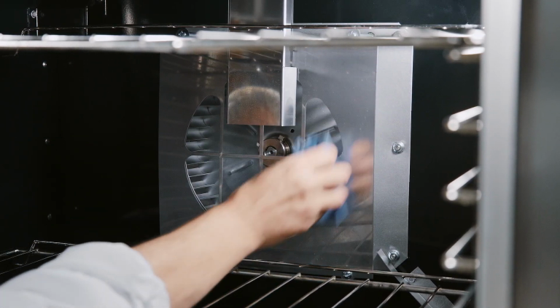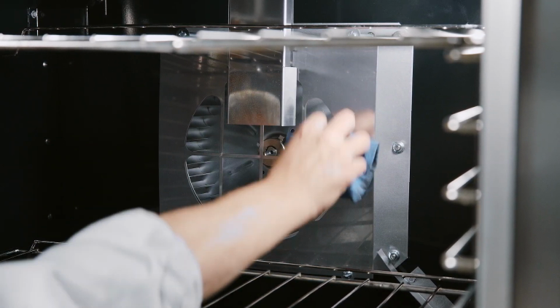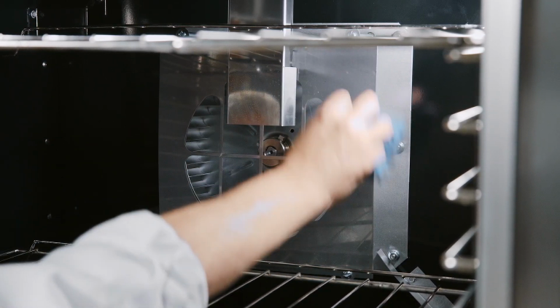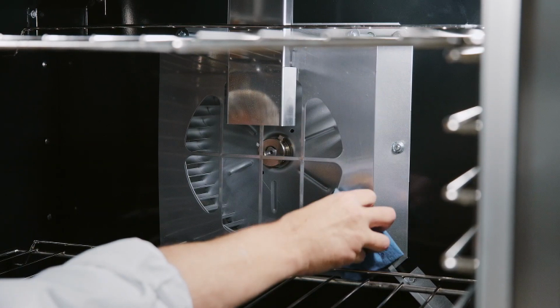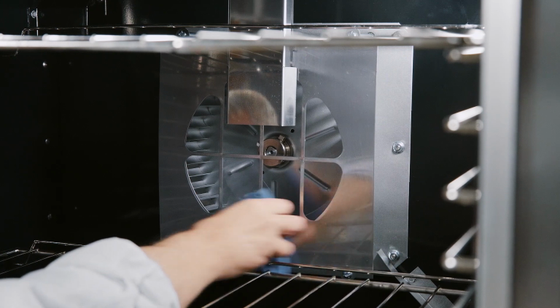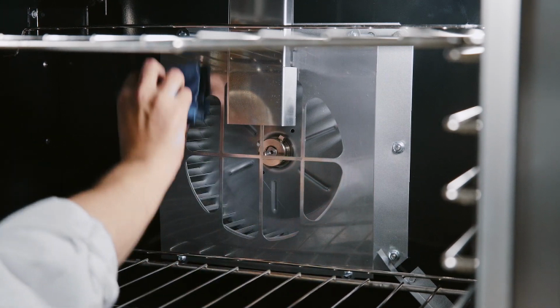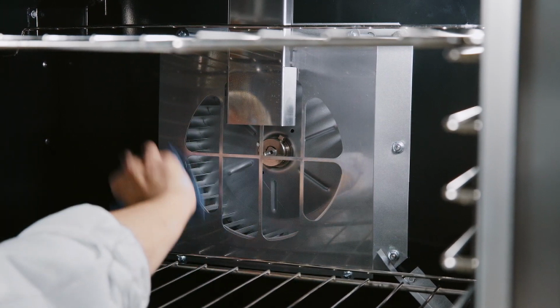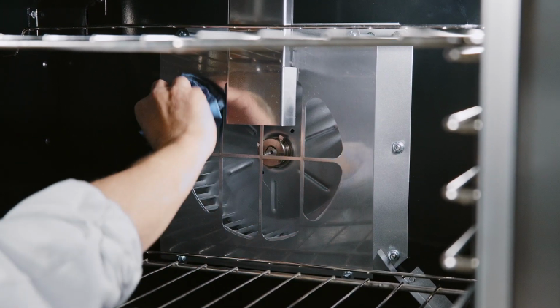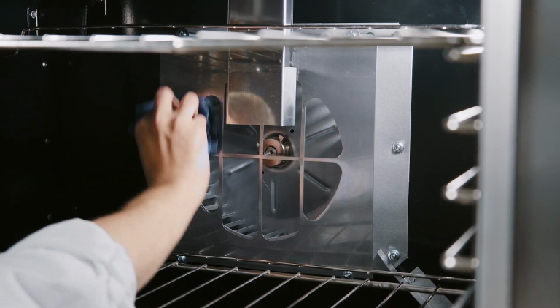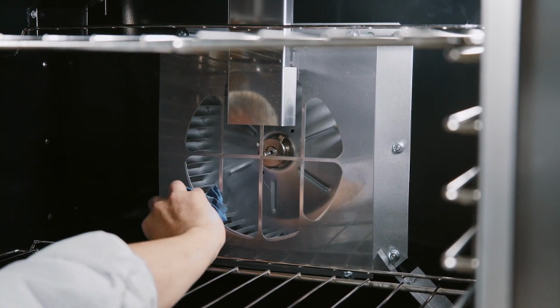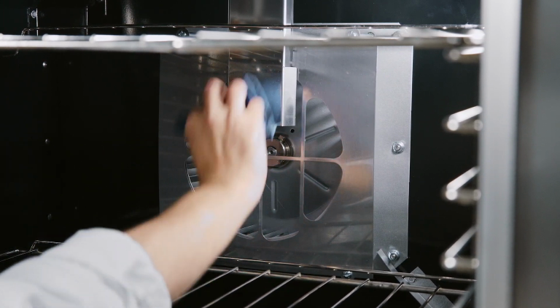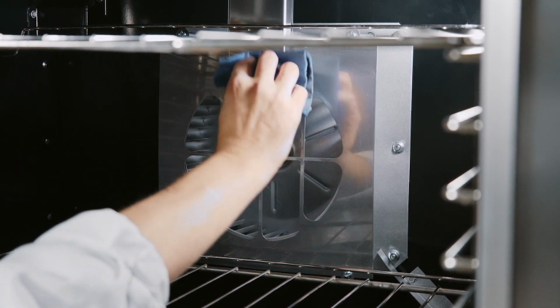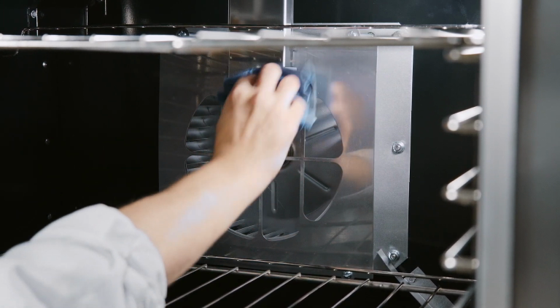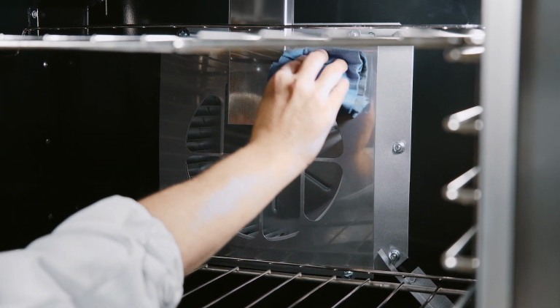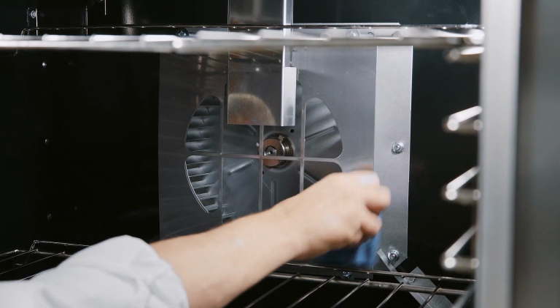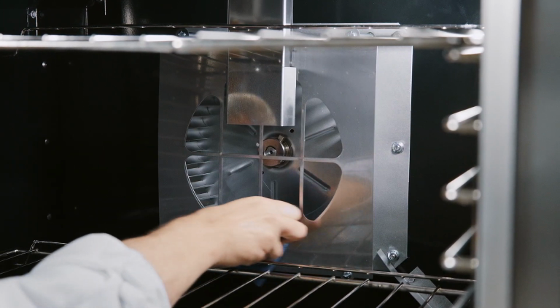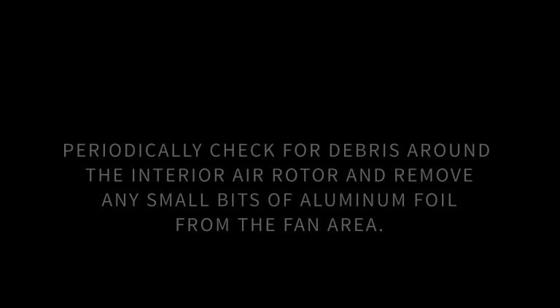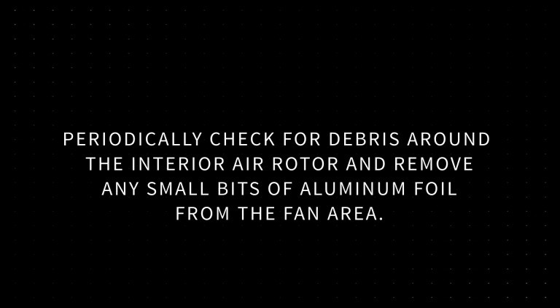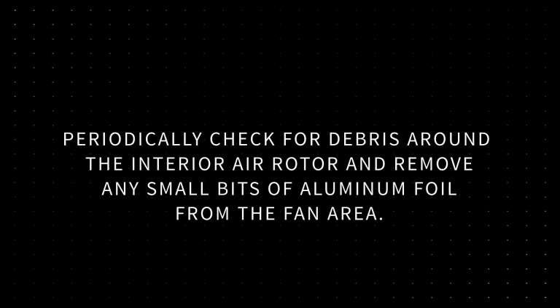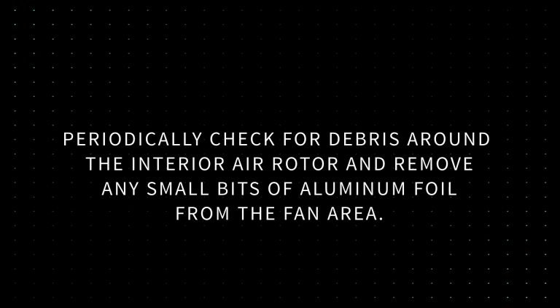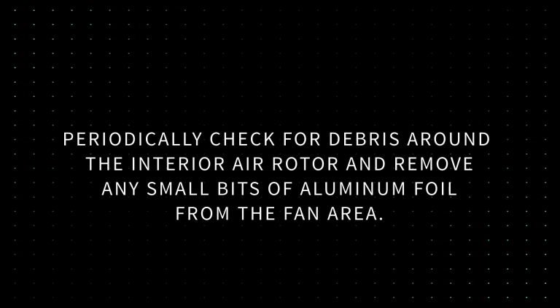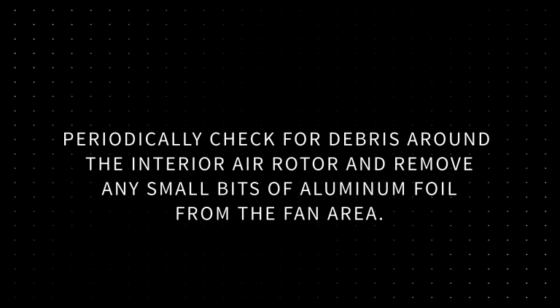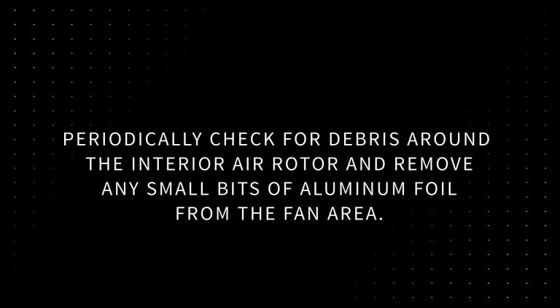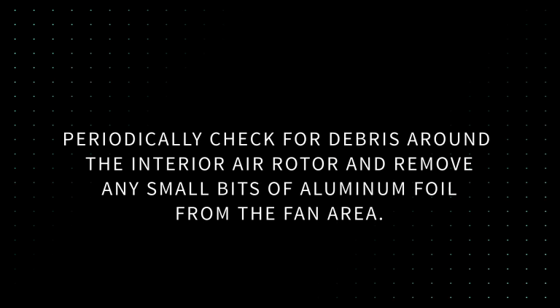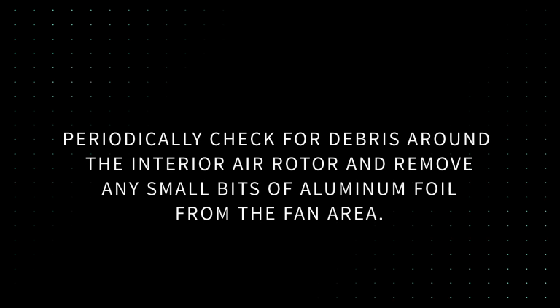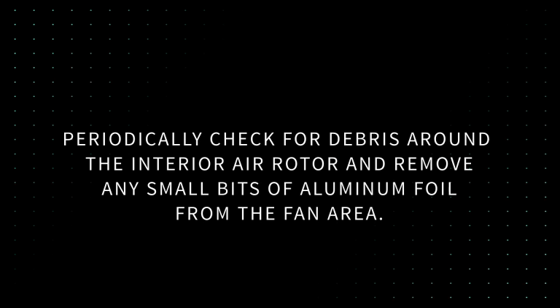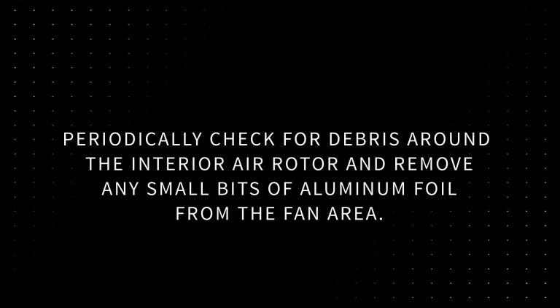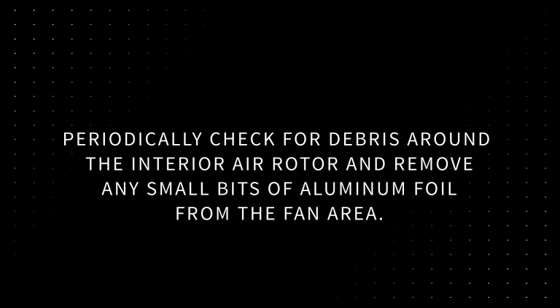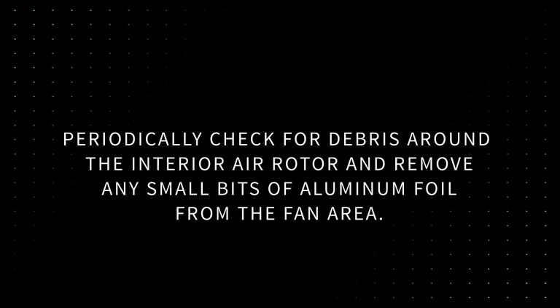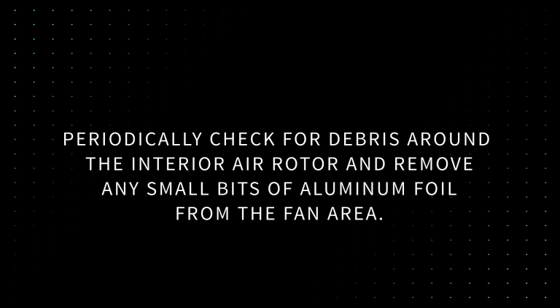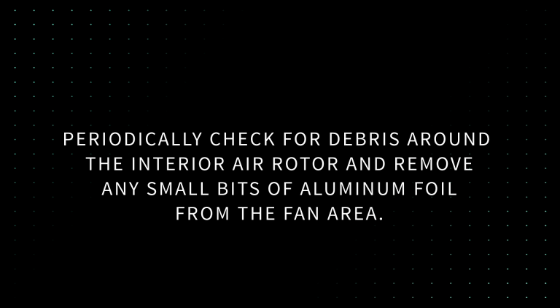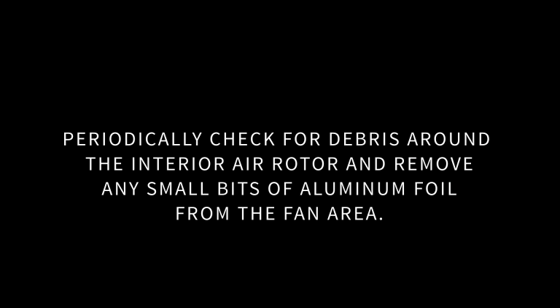In the event the back panel is dislodged on the VC5, remount the back panel onto the oven cavity tabs. Periodically check for debris around the interior air rotor and remove any small bits of aluminum foil from the fan area.